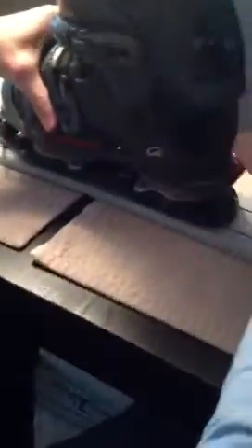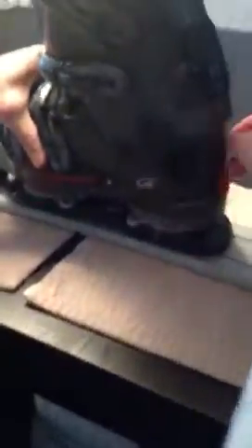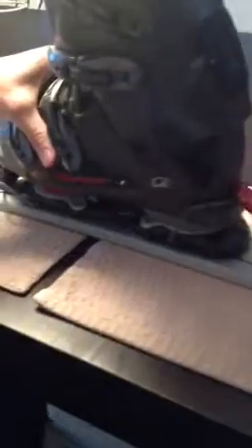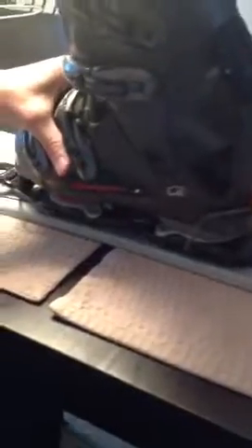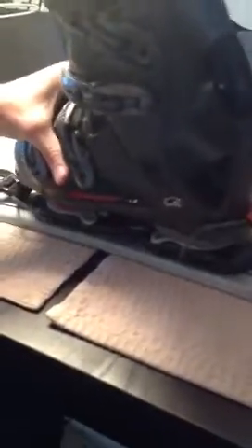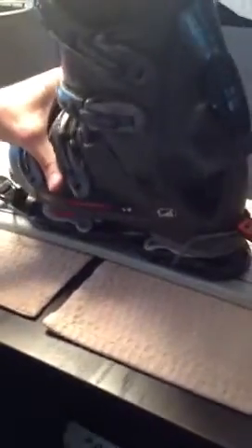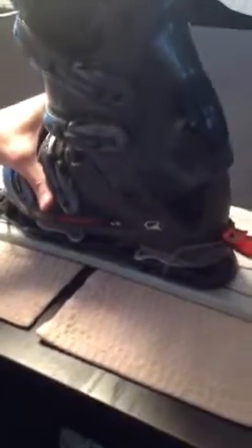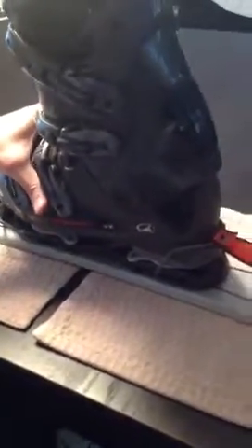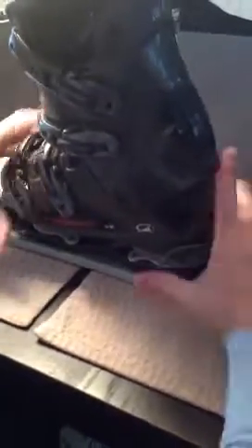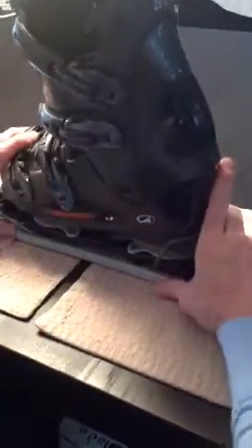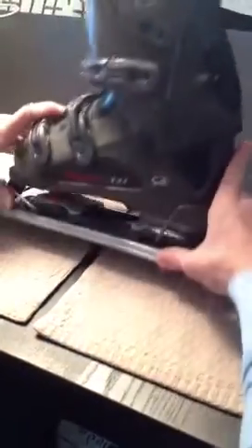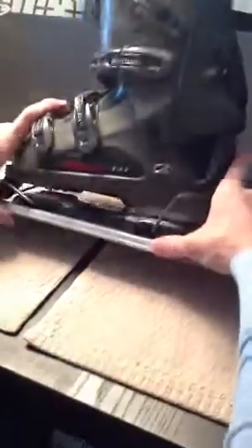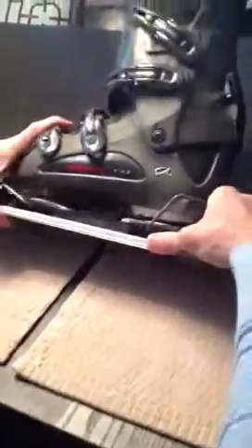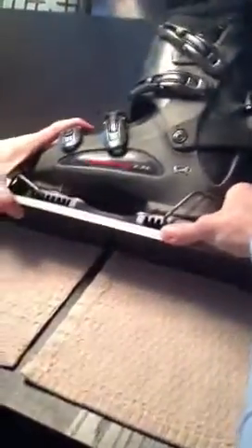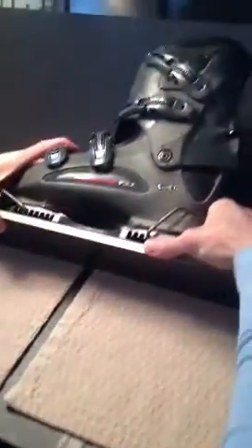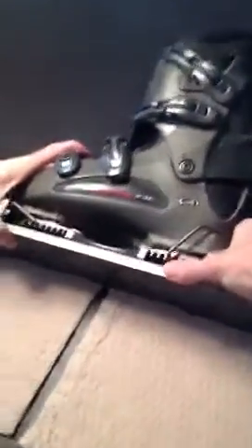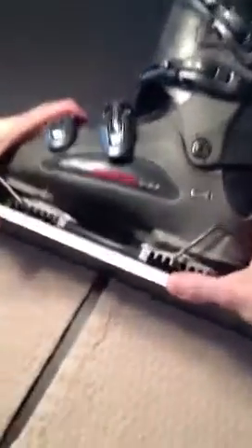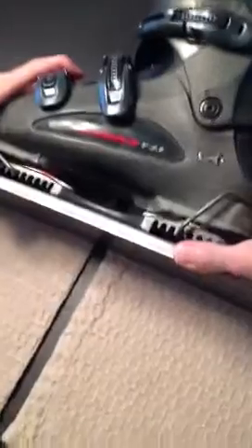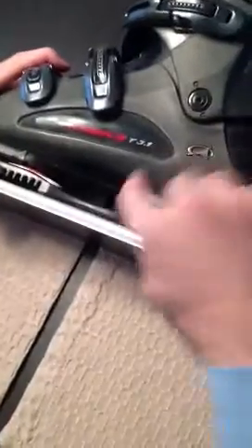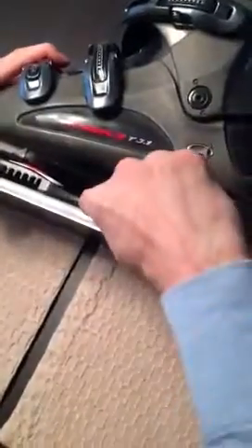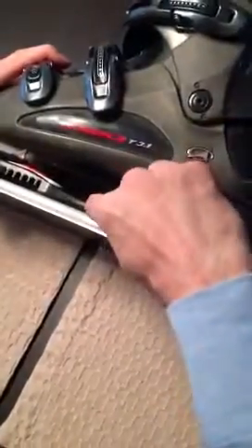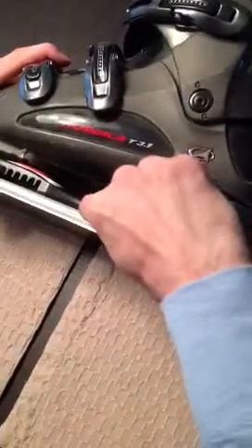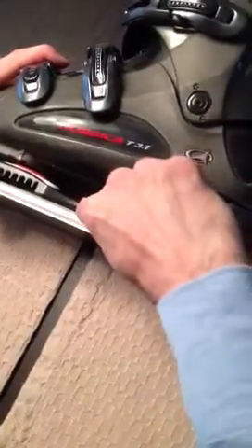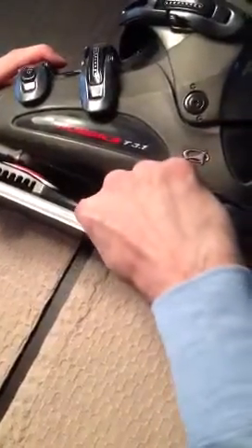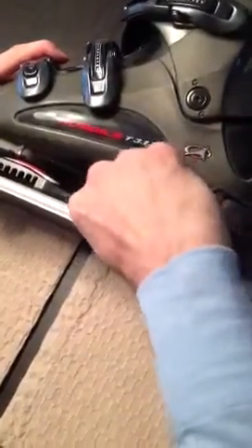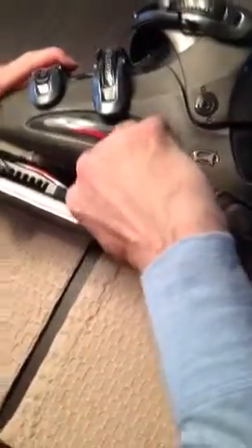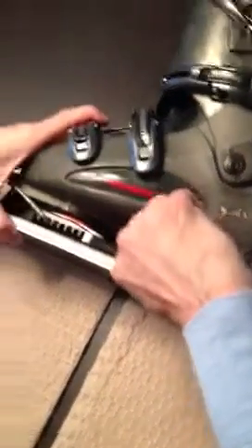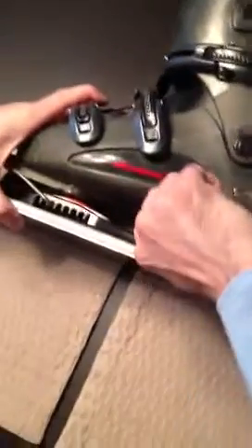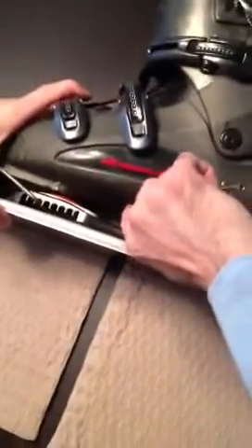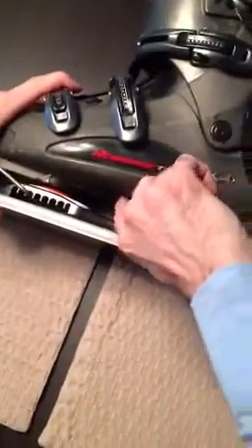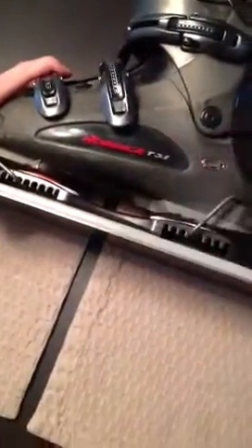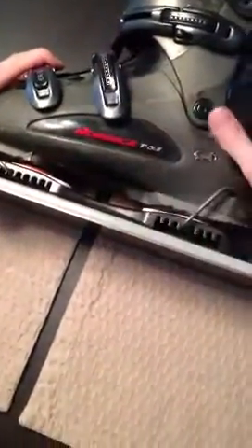Lift the rear of it, push the boot all the way back, and then check to see if you're lined up. You can see here the center line for the binding and the center line for the boot are off.